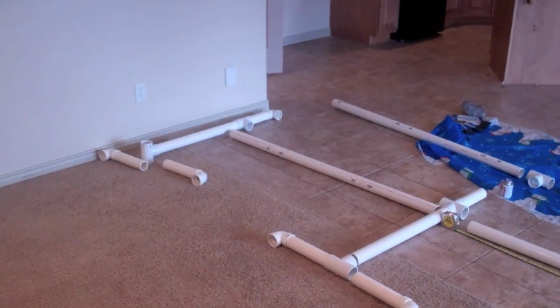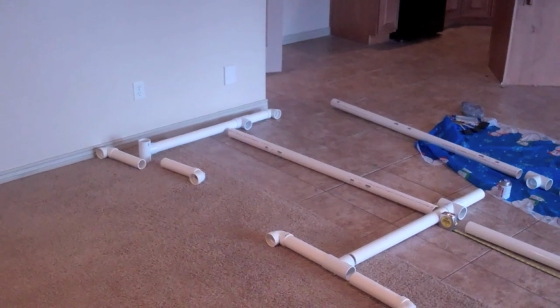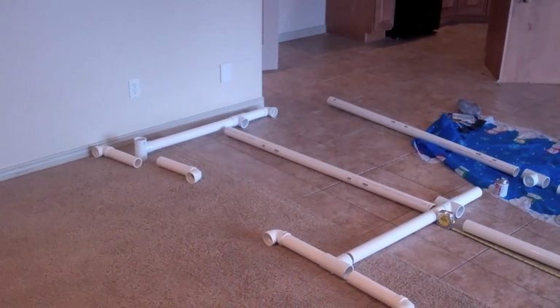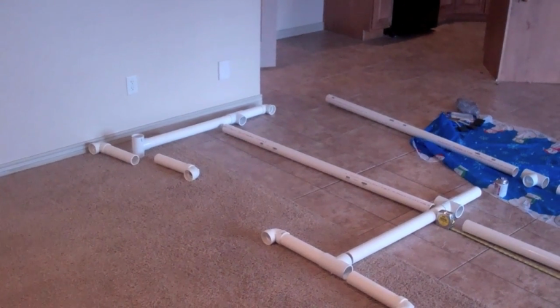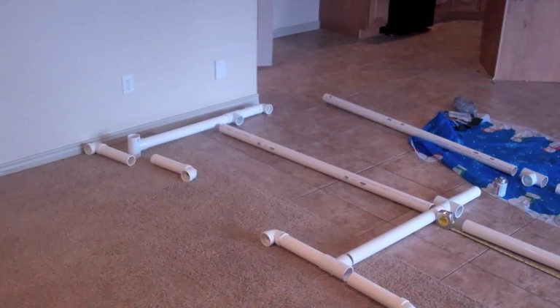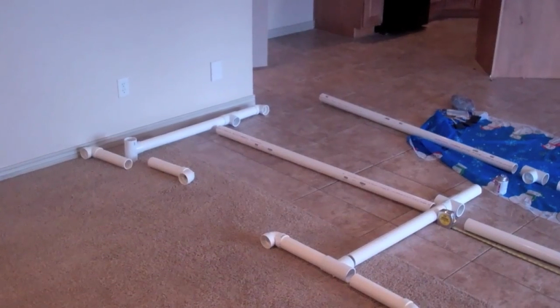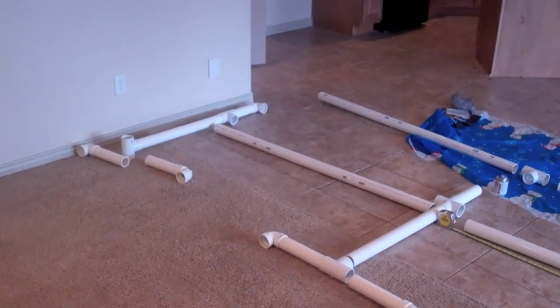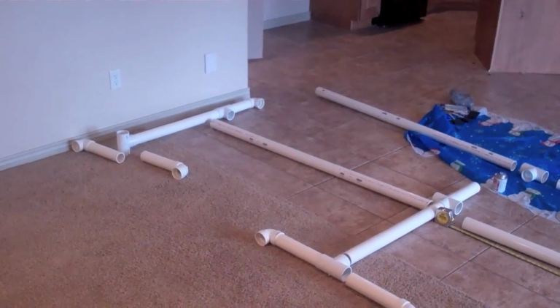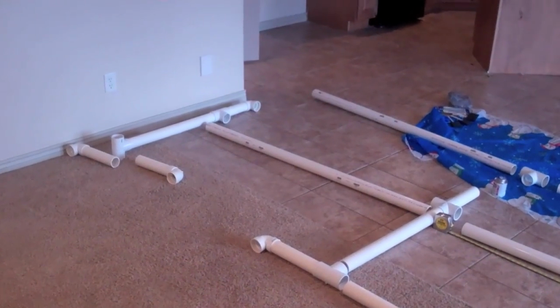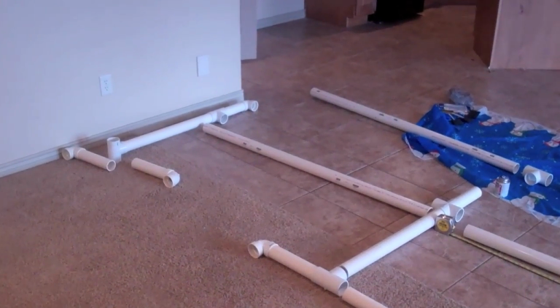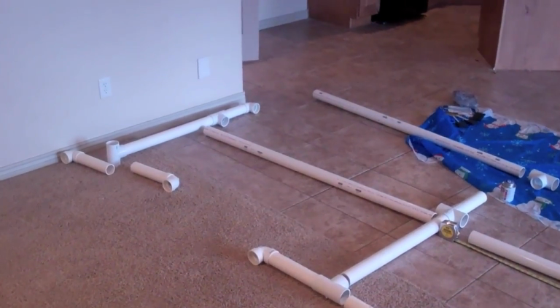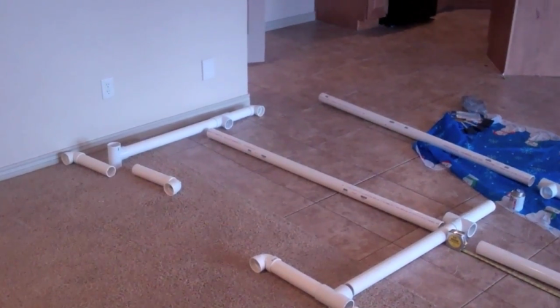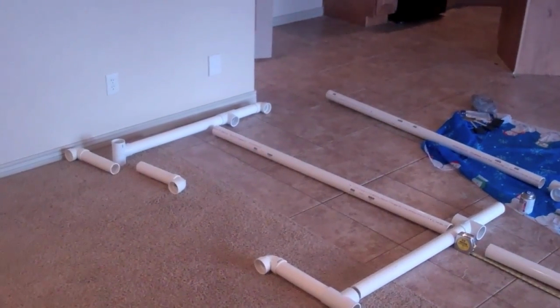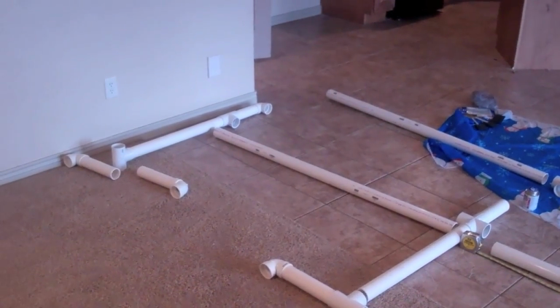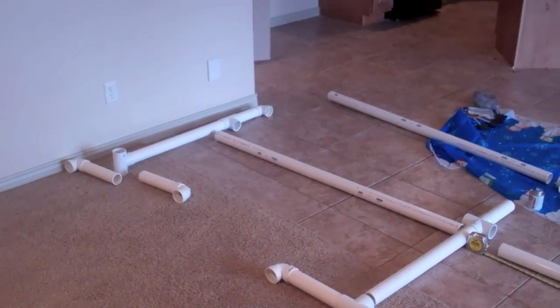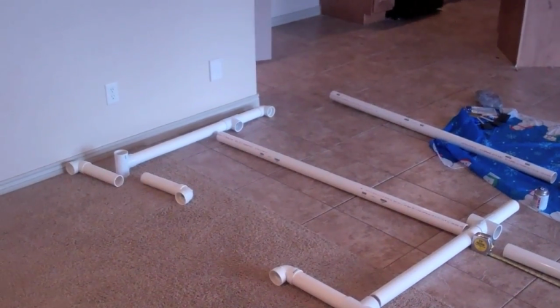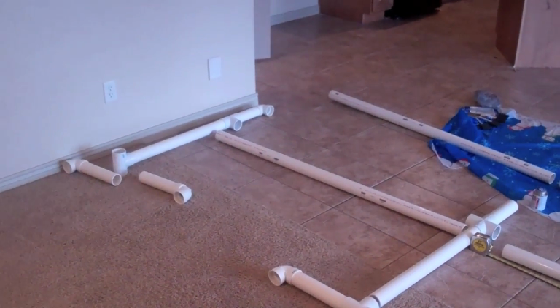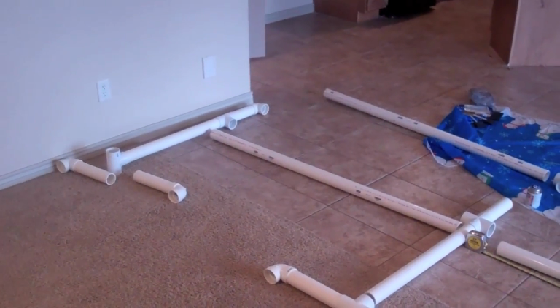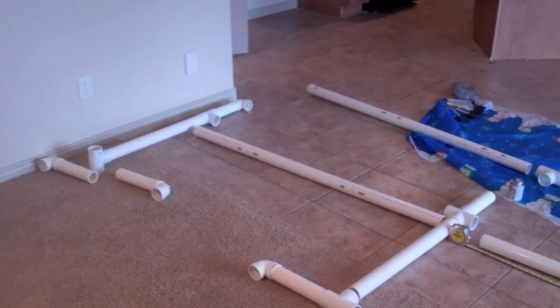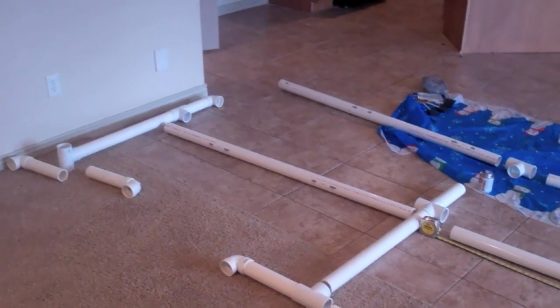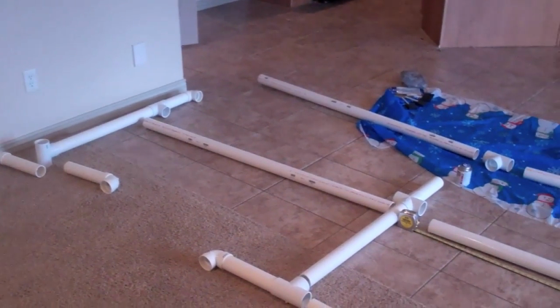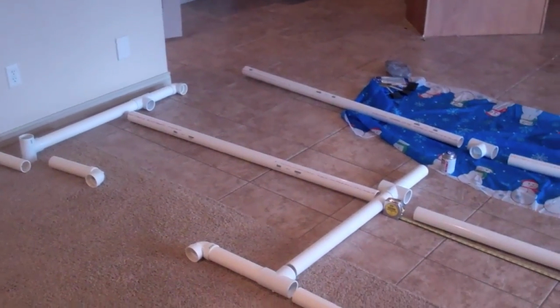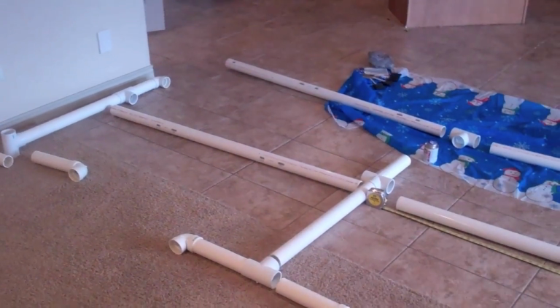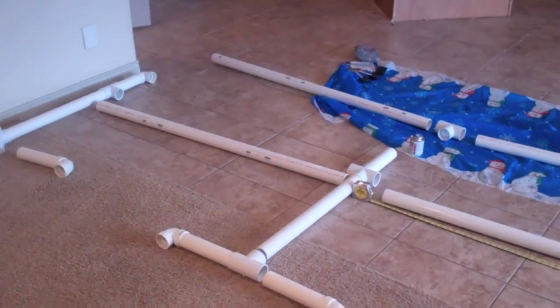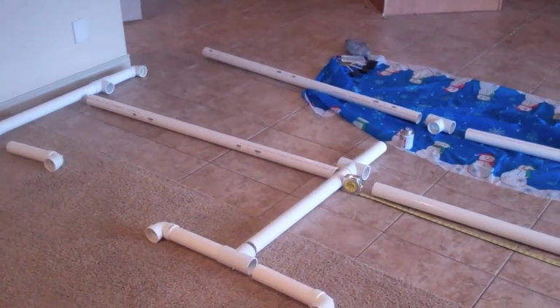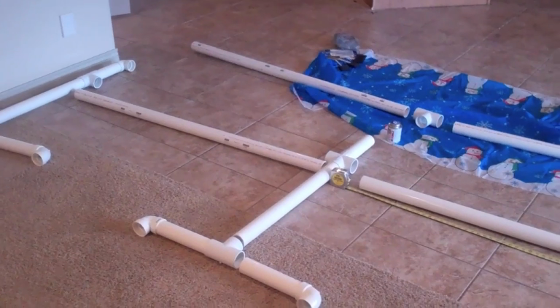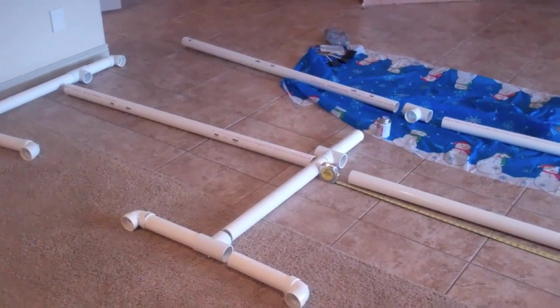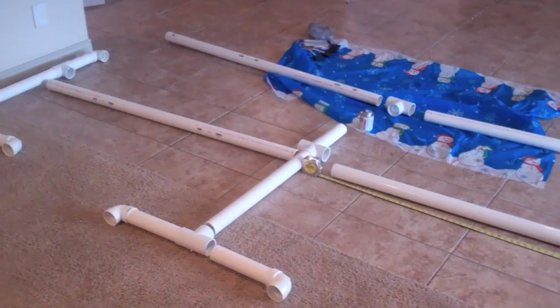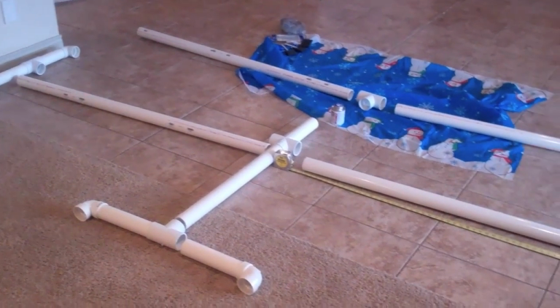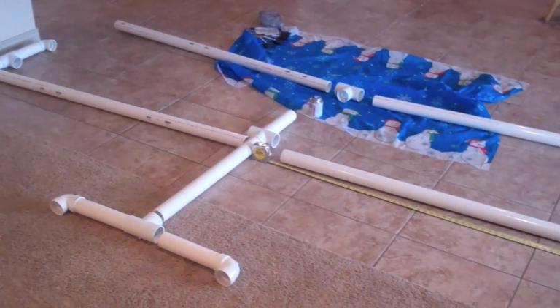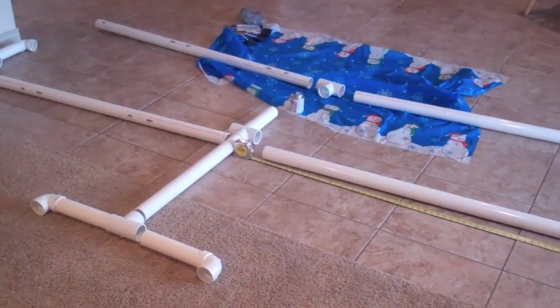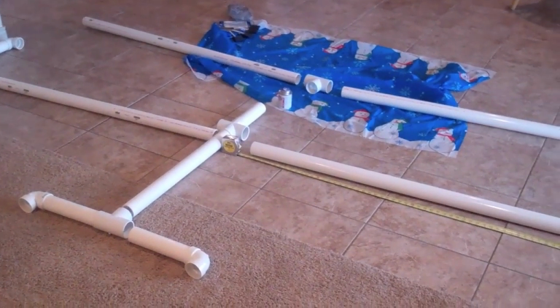Welcome to another review by Red Rock Trail. I'm going to do another review this morning of a gymnastics bar that I'm actually putting together.